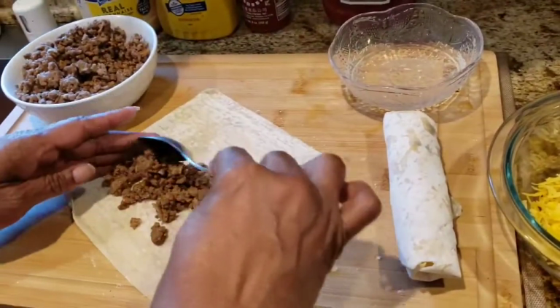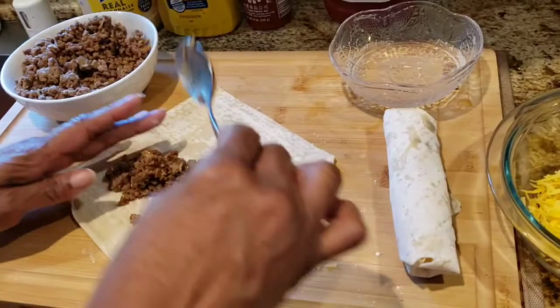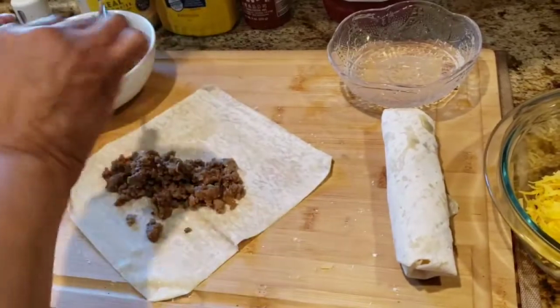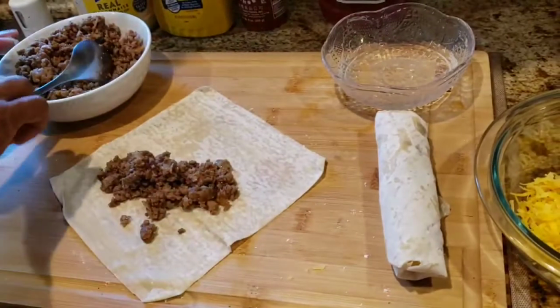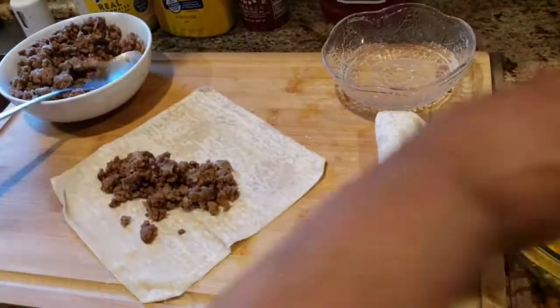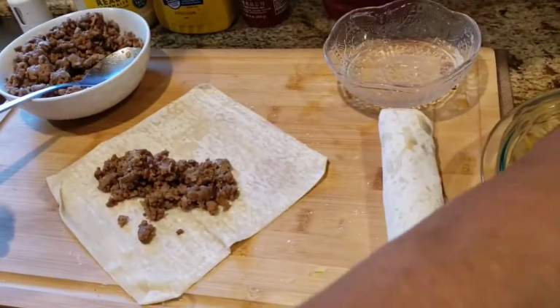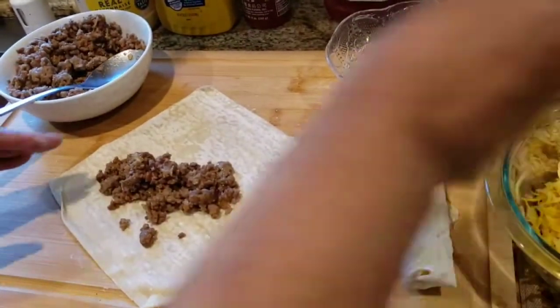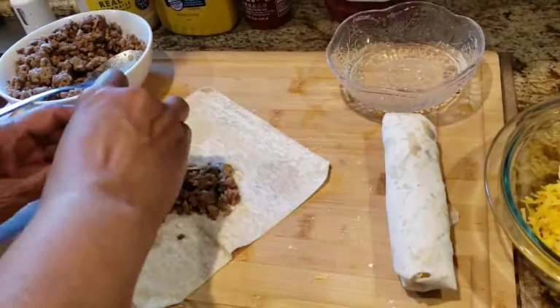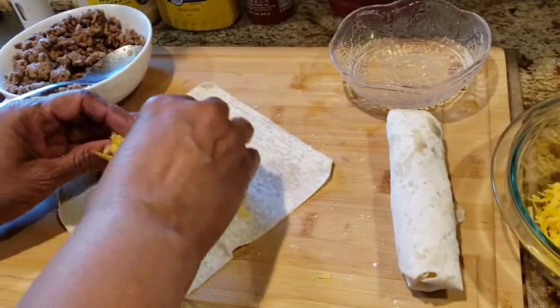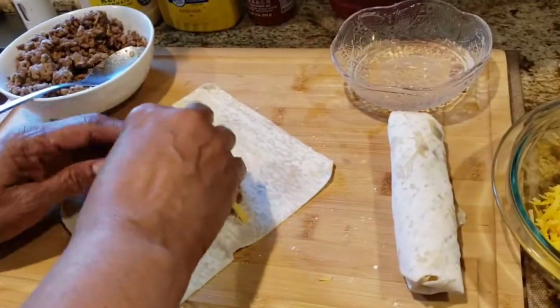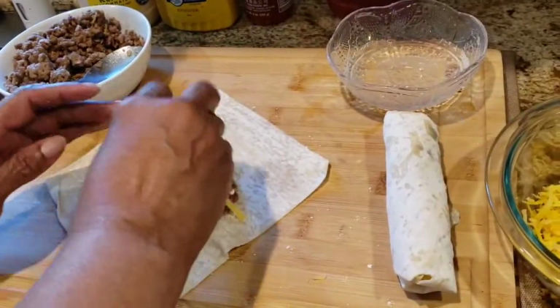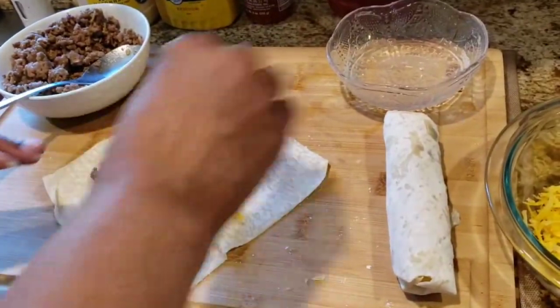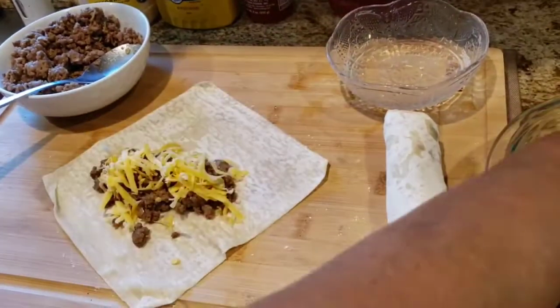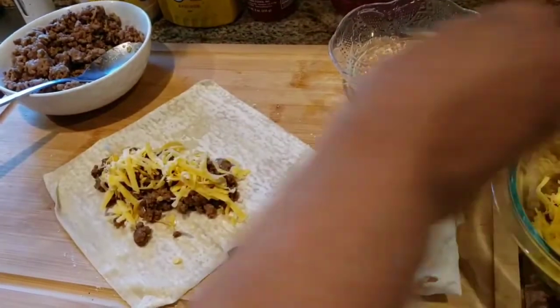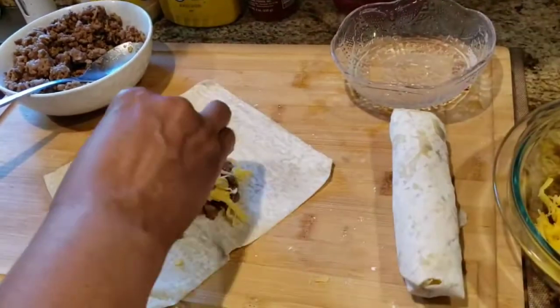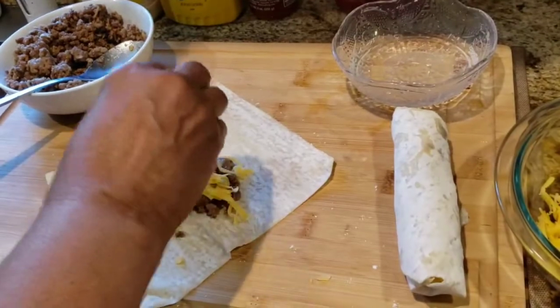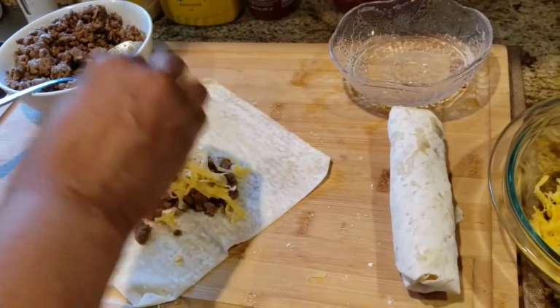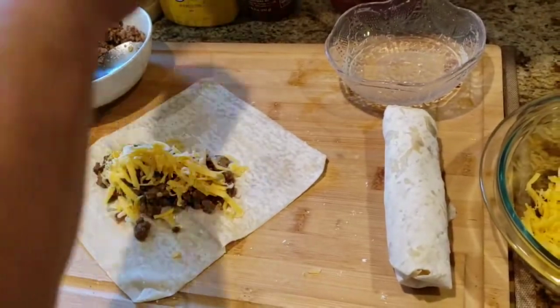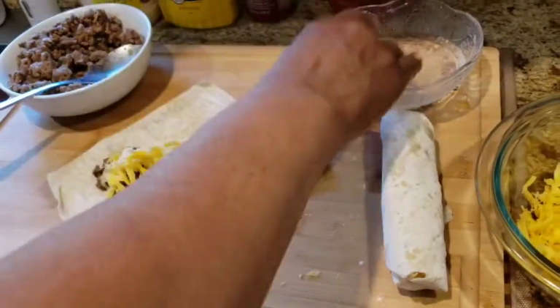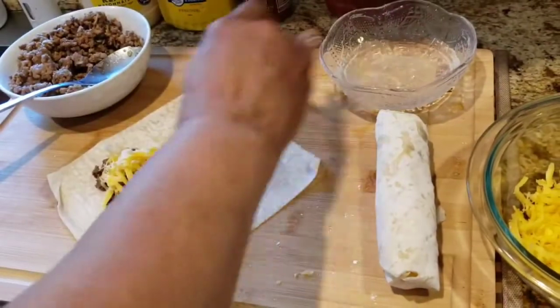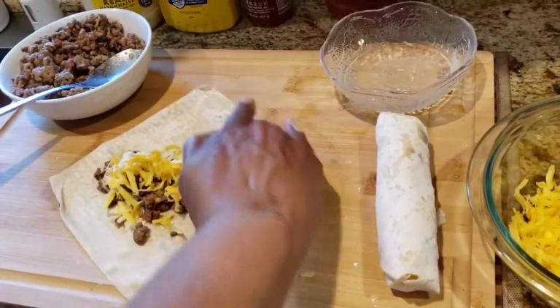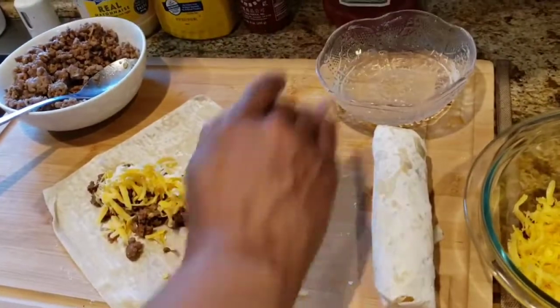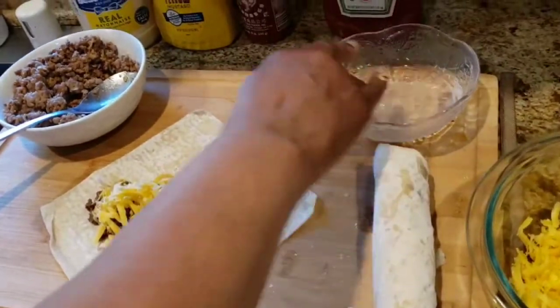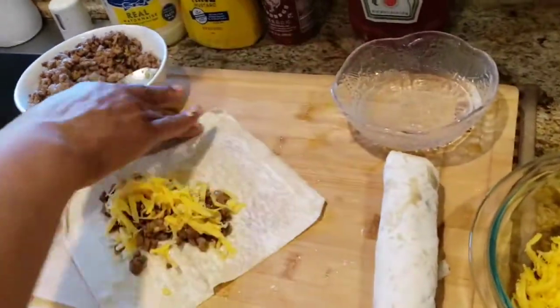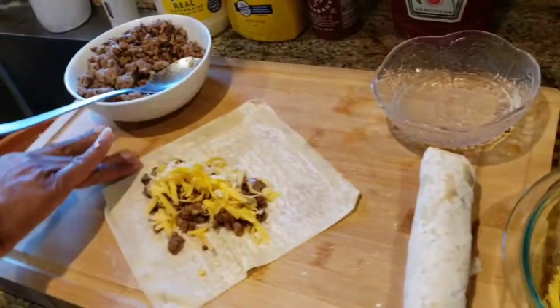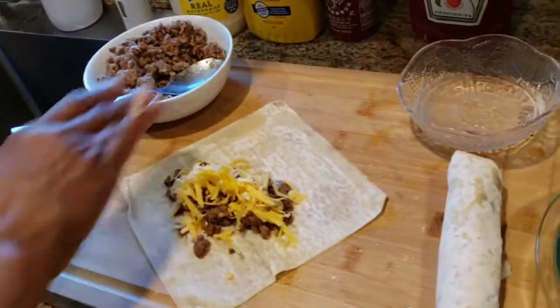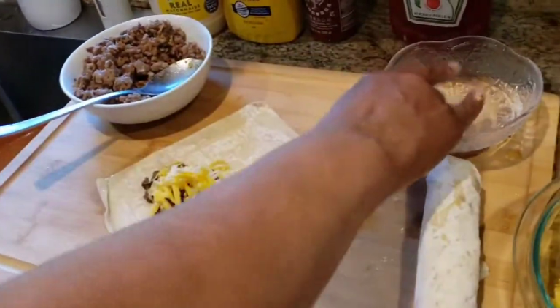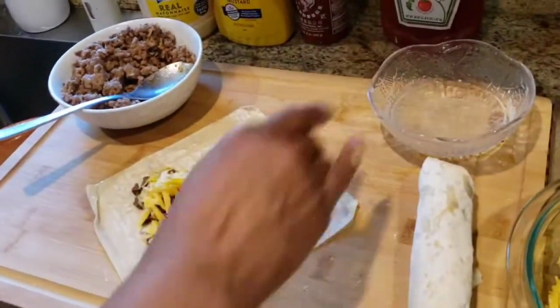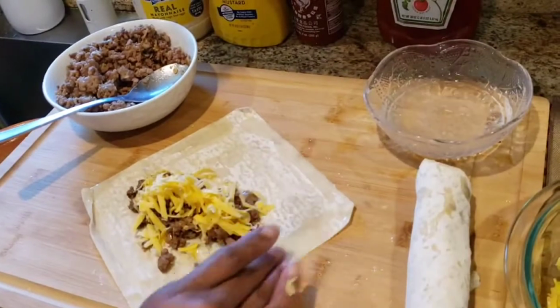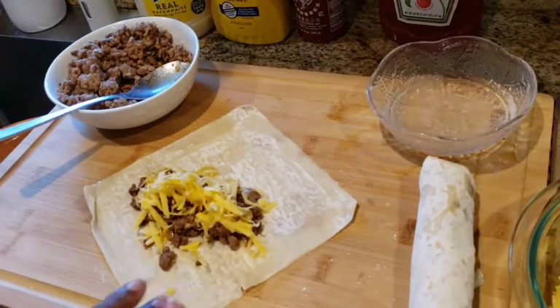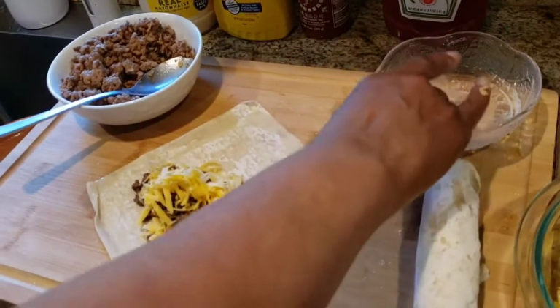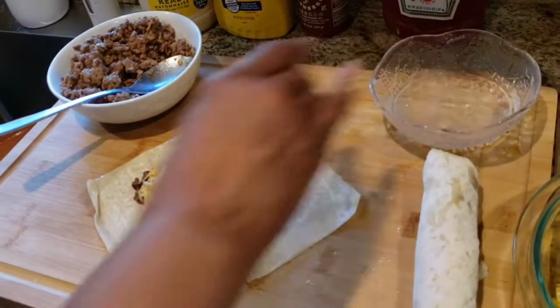You can add any type of cheese you like. Make sure you heat your oil to 350 degrees.